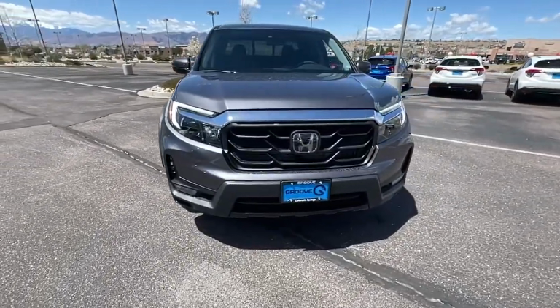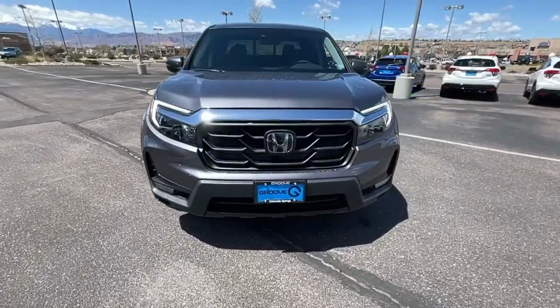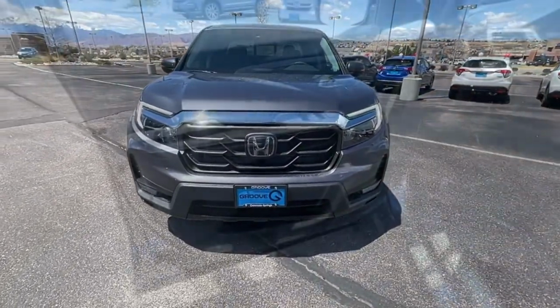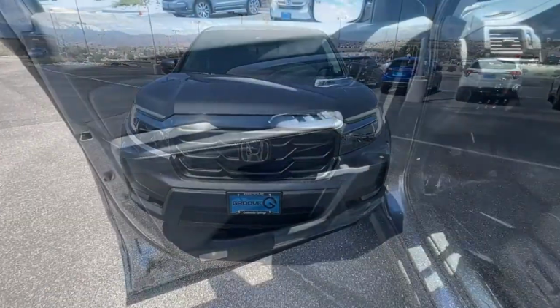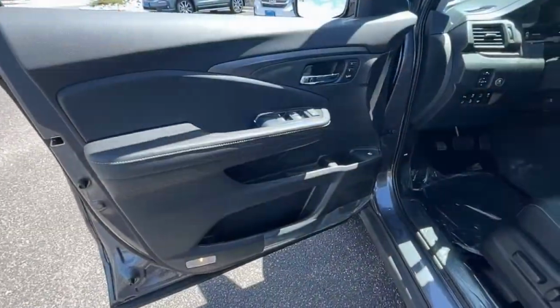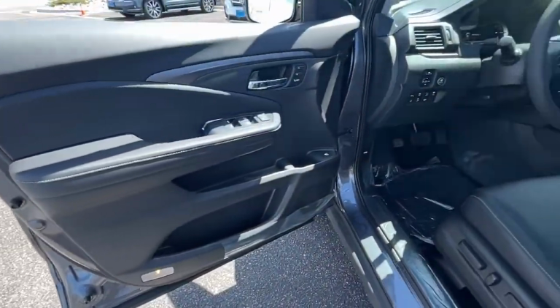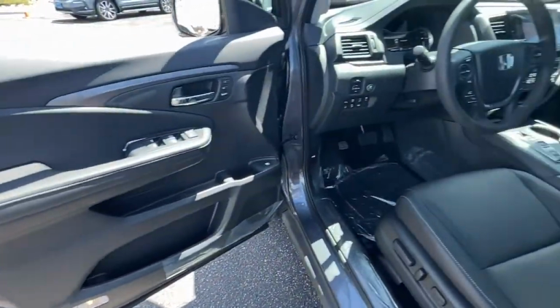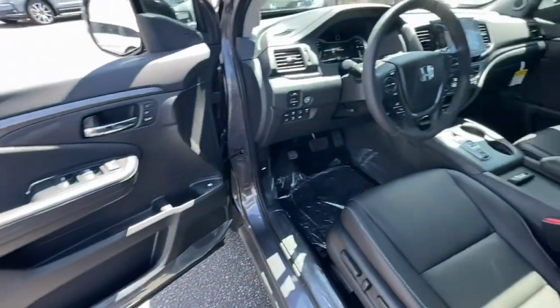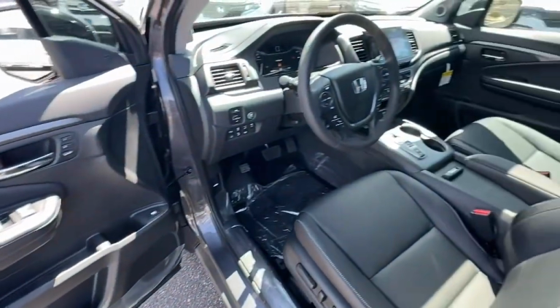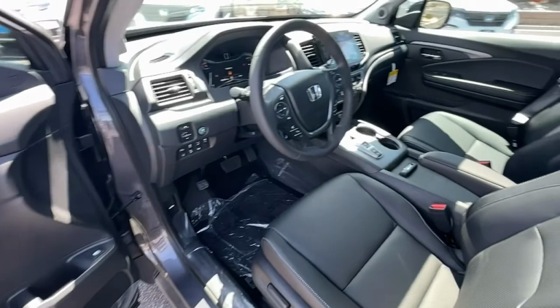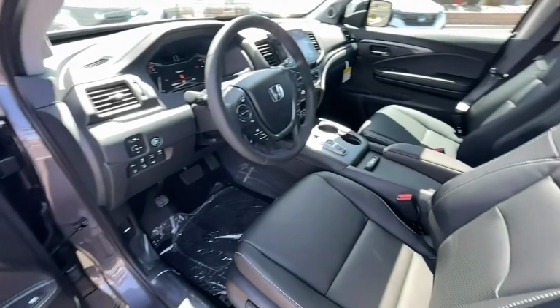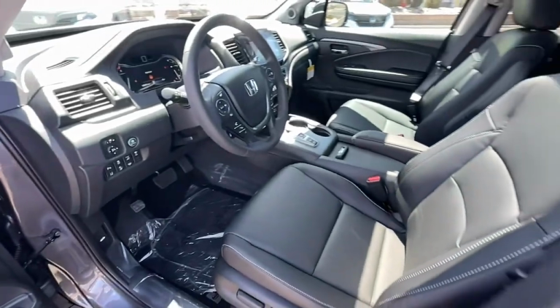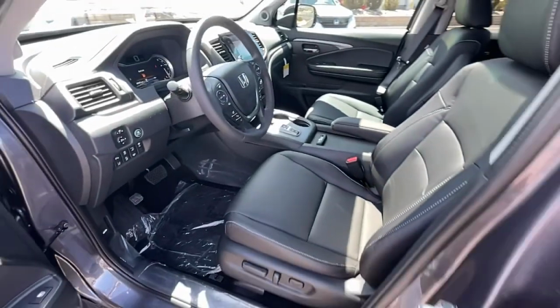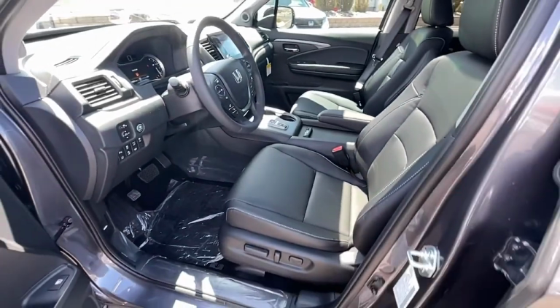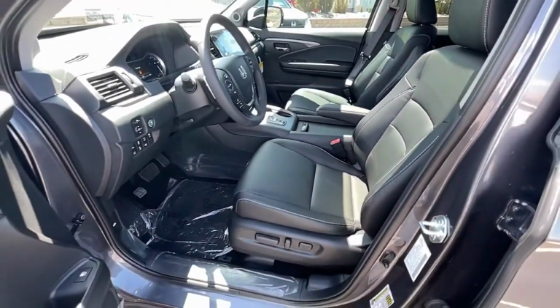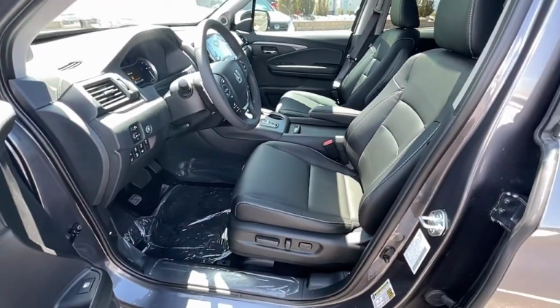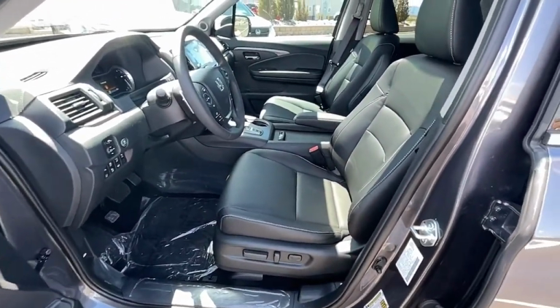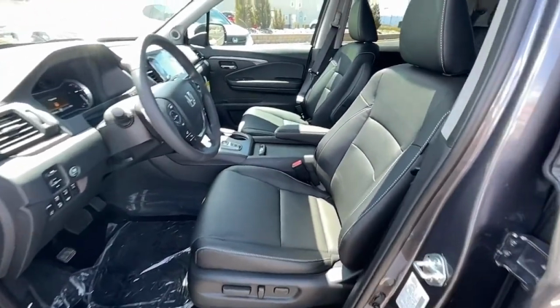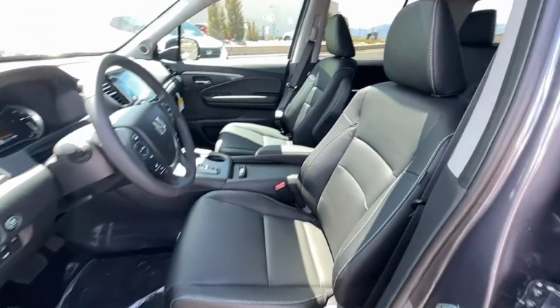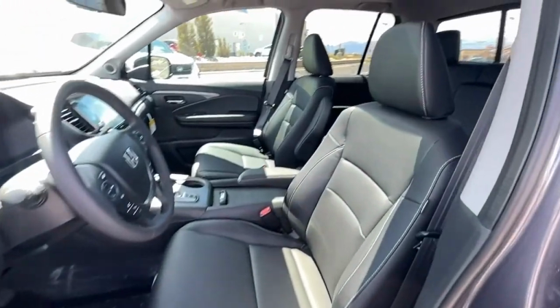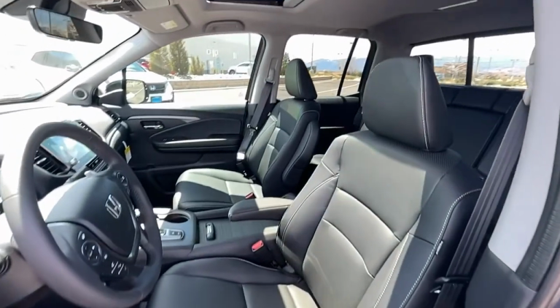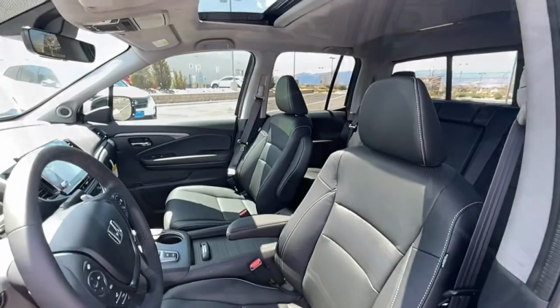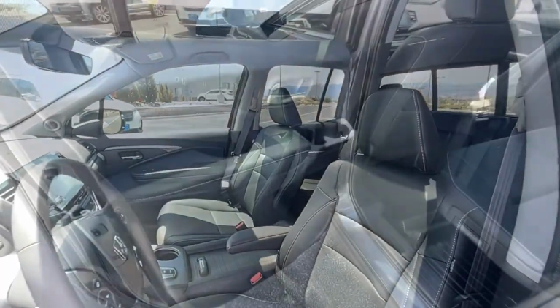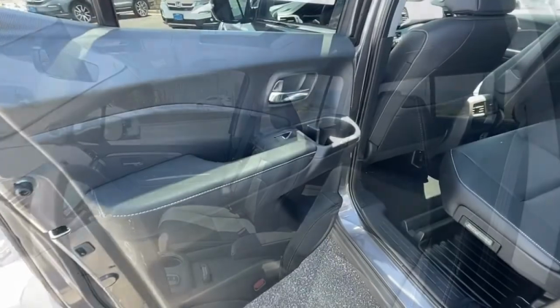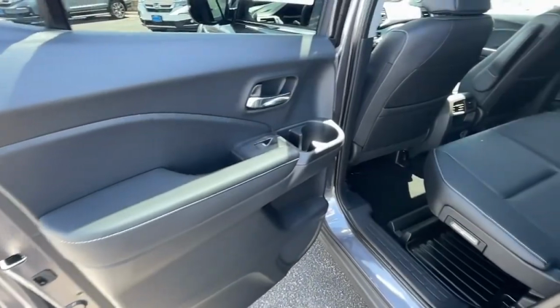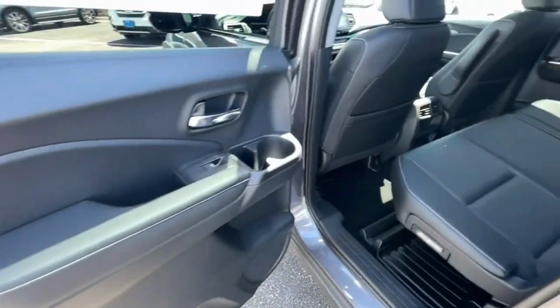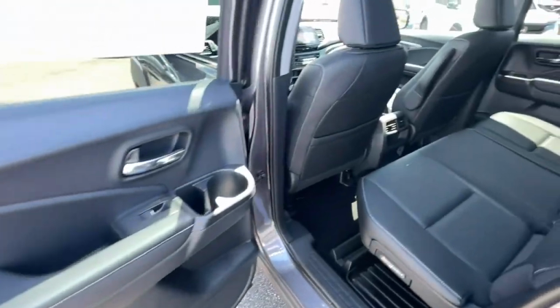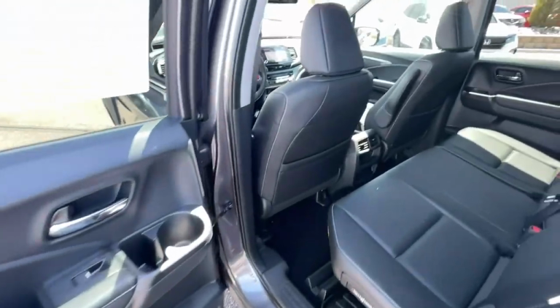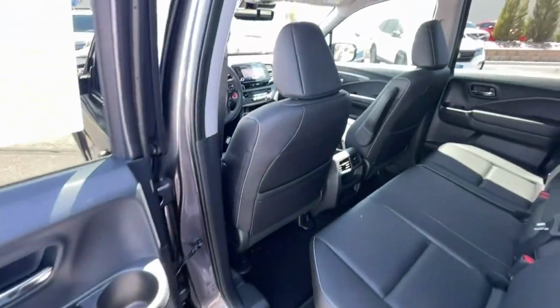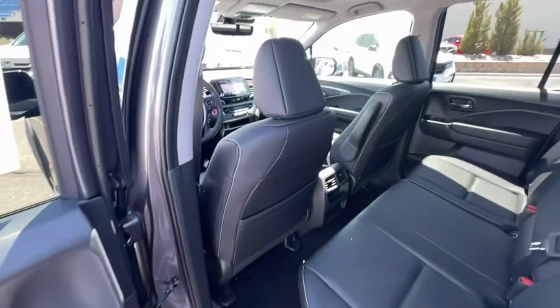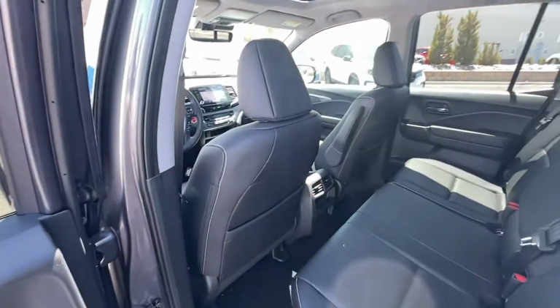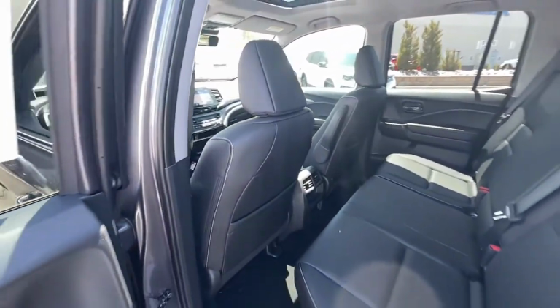Sun/moonroof, keyless entry, fog lamps, electronic stability control, seat memory, intermittent wipers, universal garage door opener, trip computer, bucket seats, and power windows.